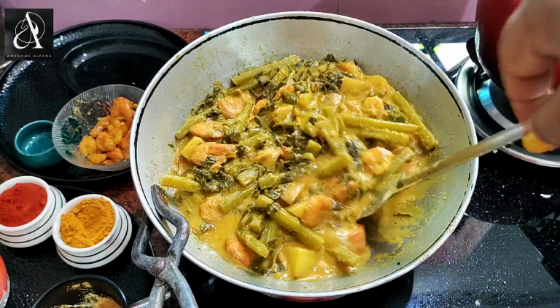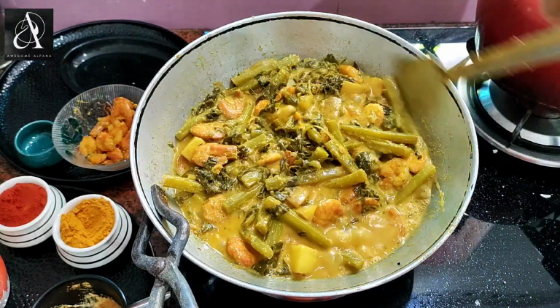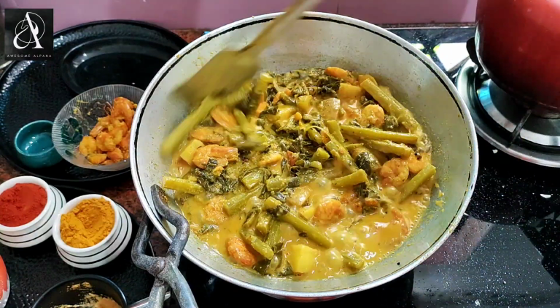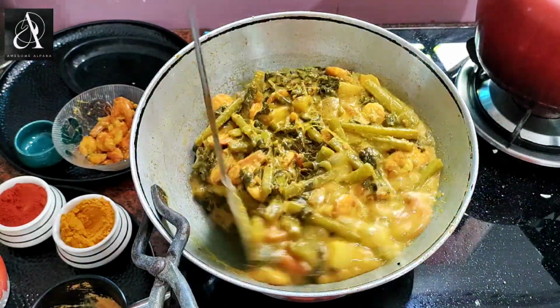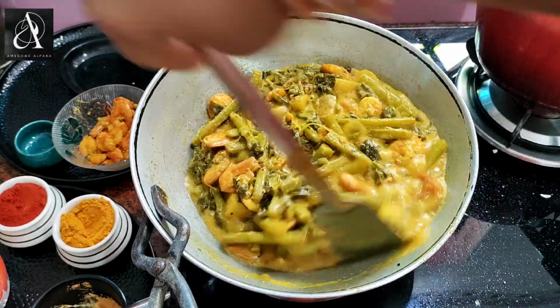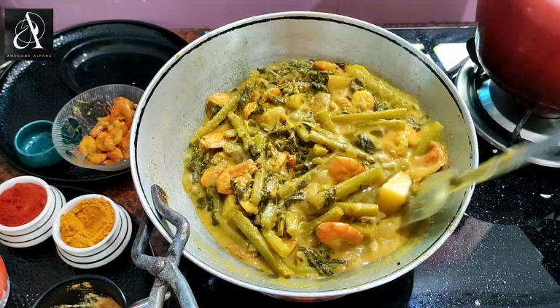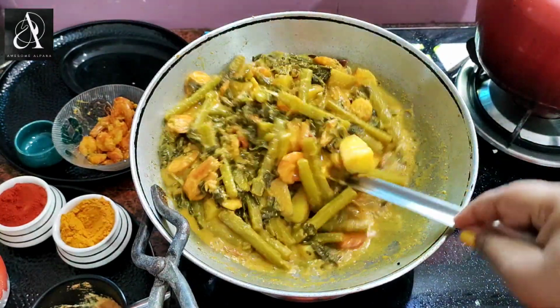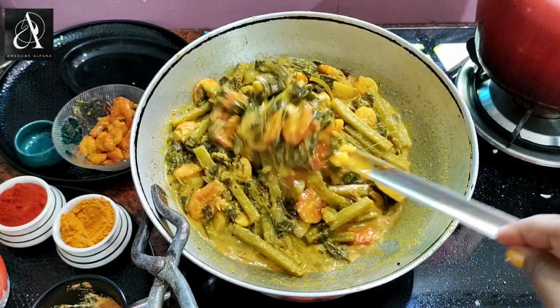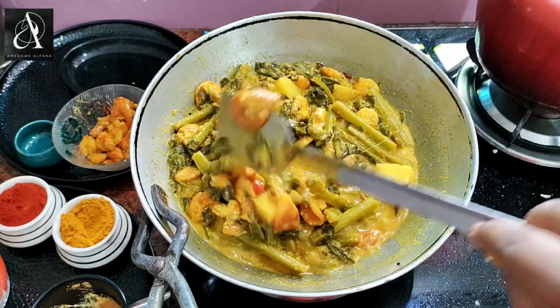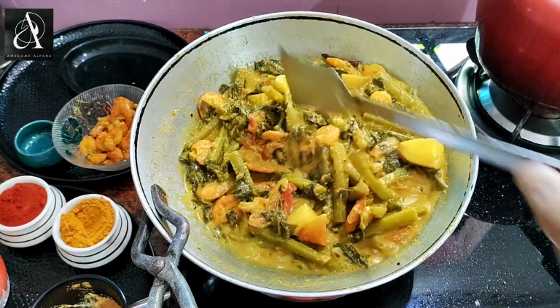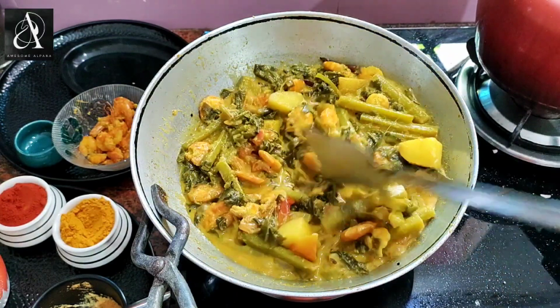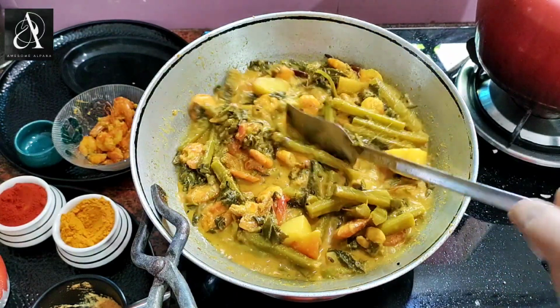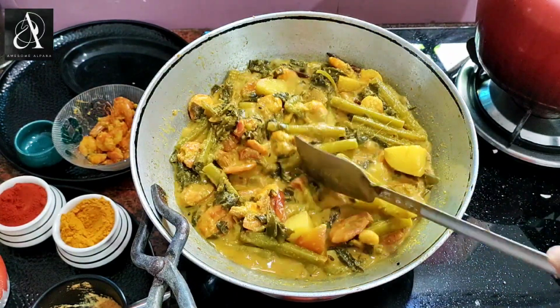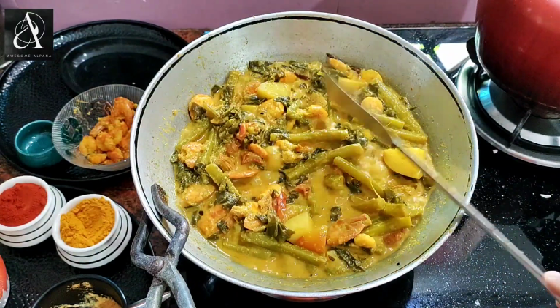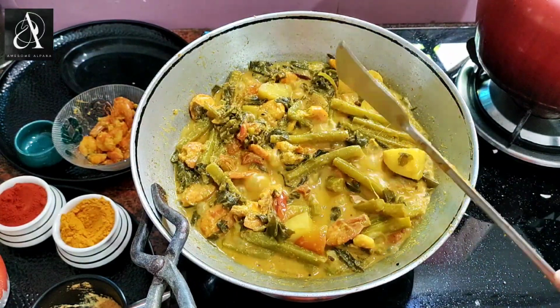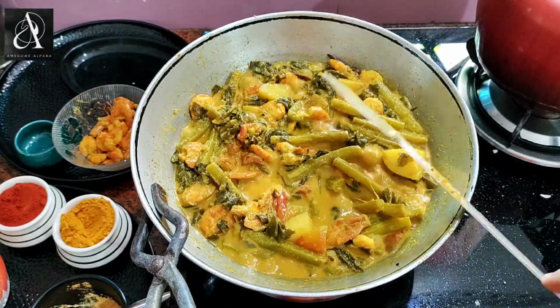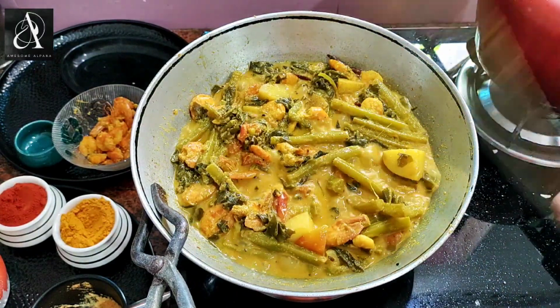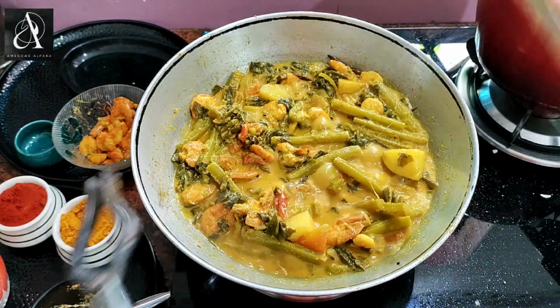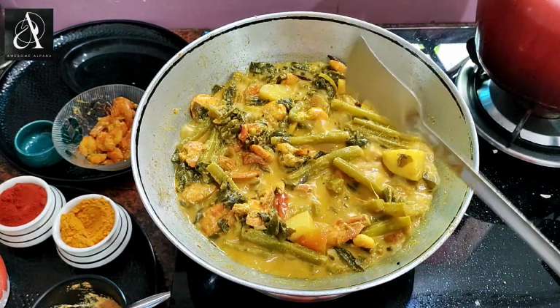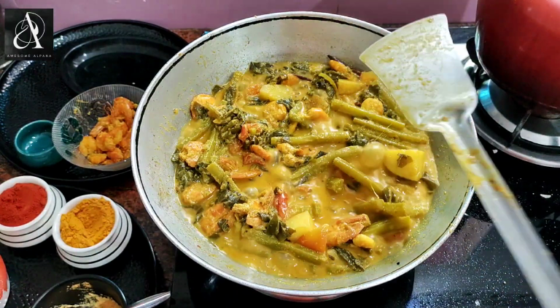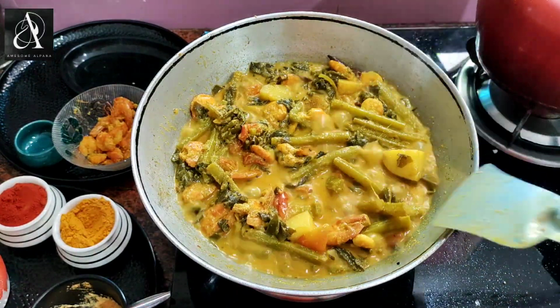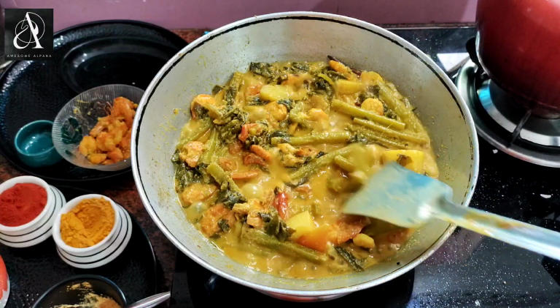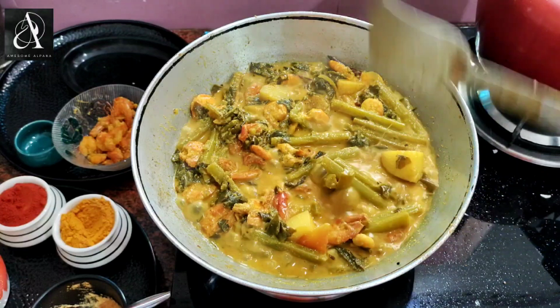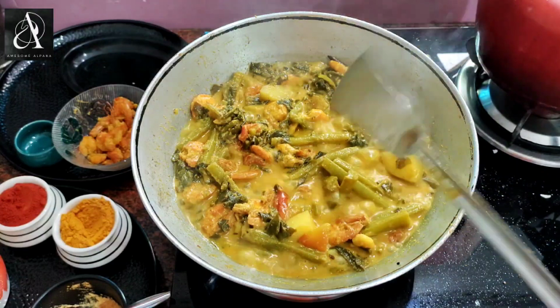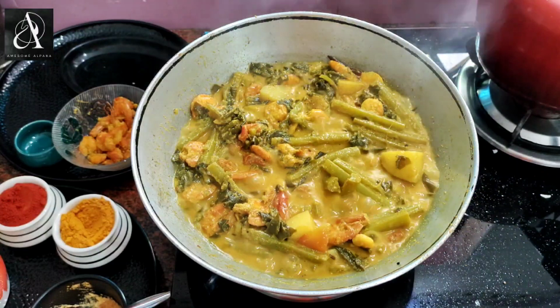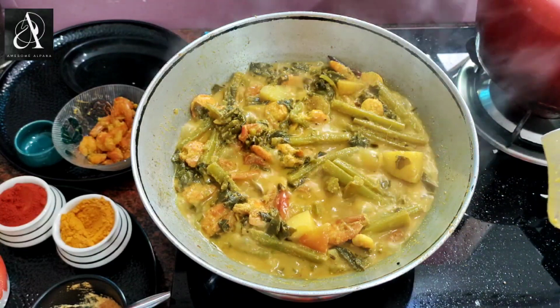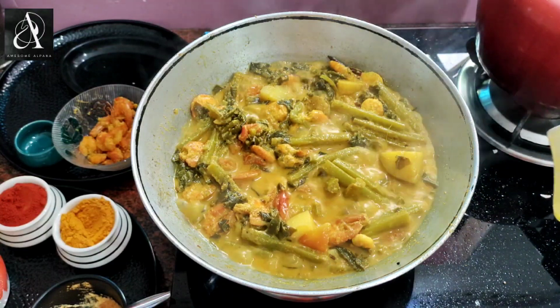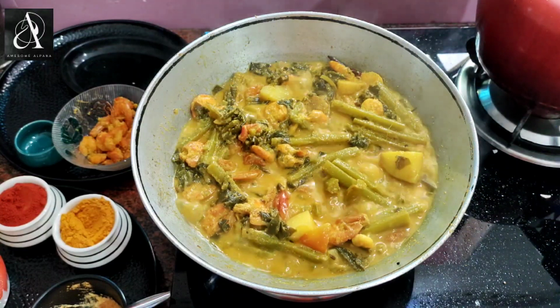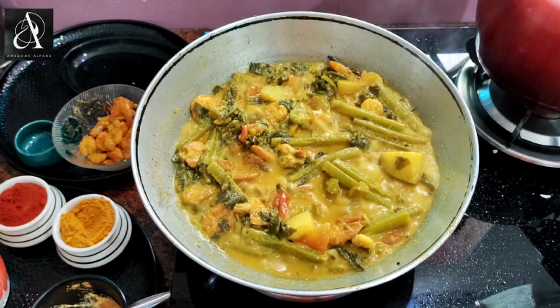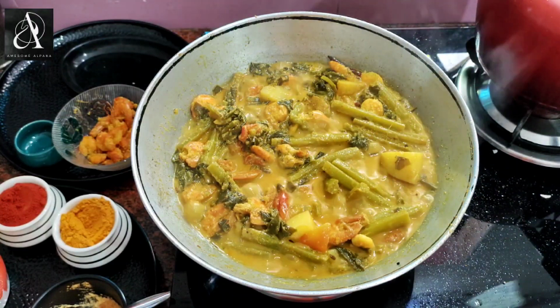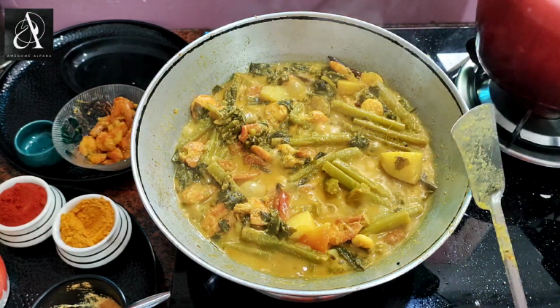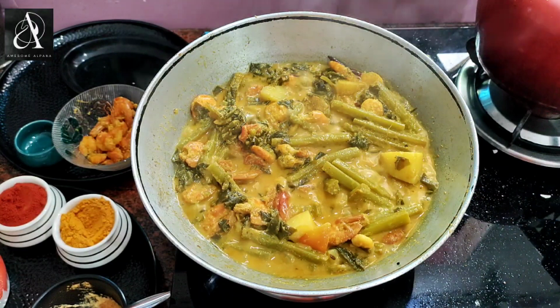Now we are ready for the food and a bit of coffee. Now we can serve the food and make it warm. We can also serve the food and we will eat the food.